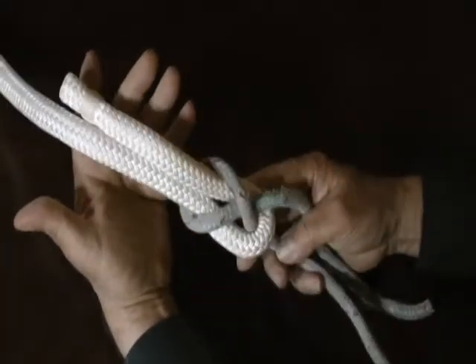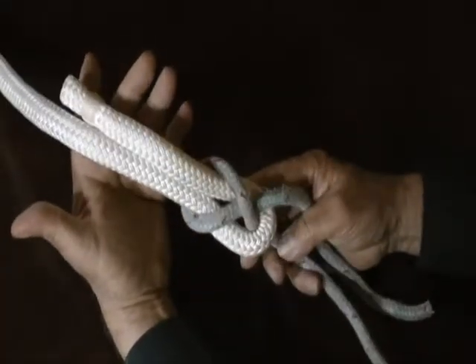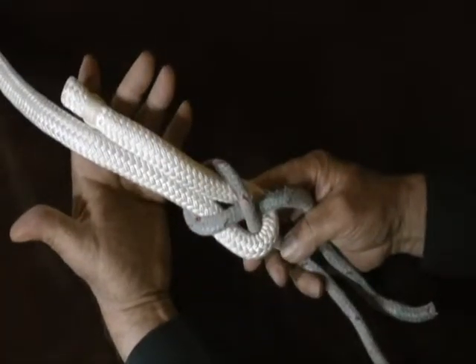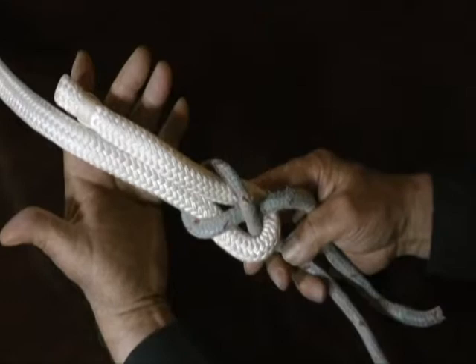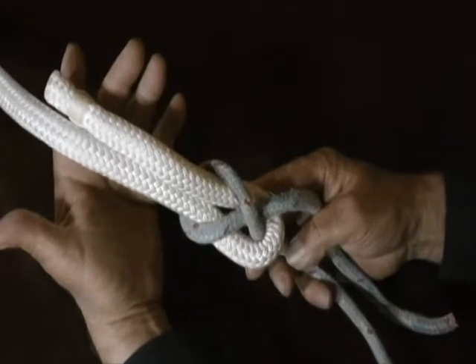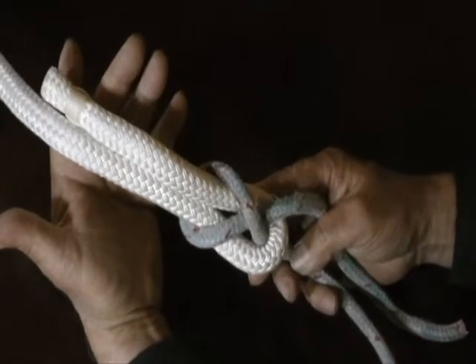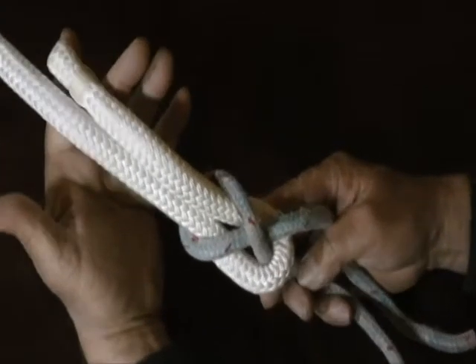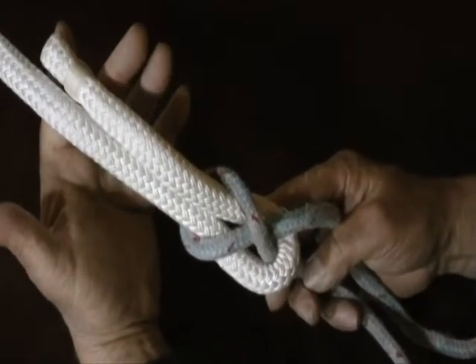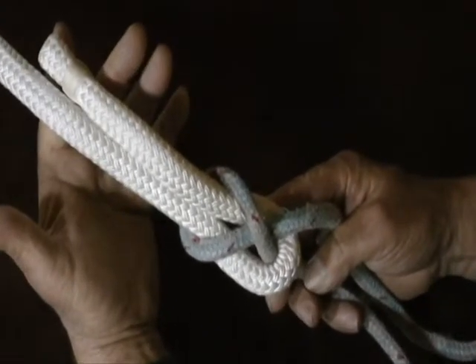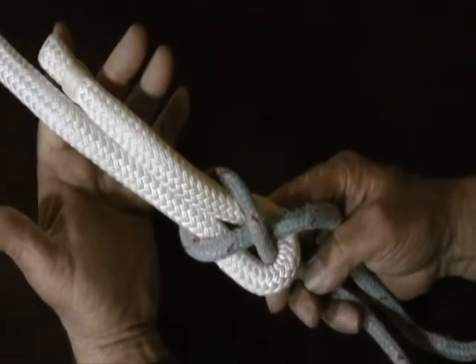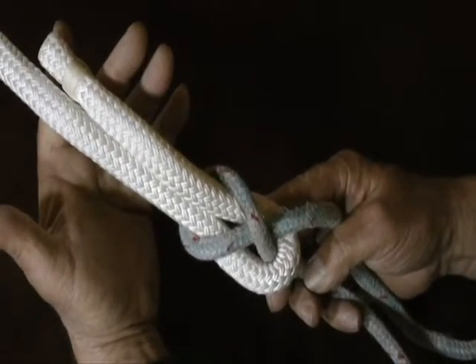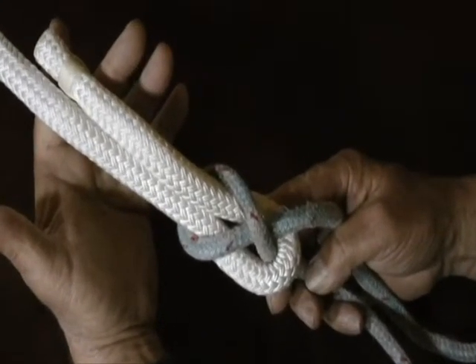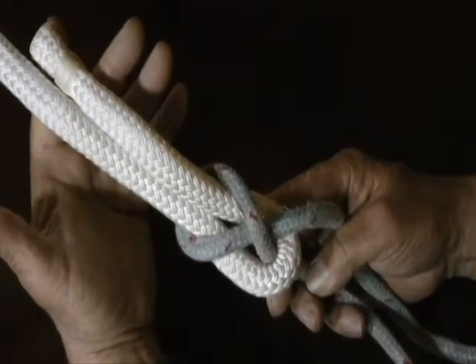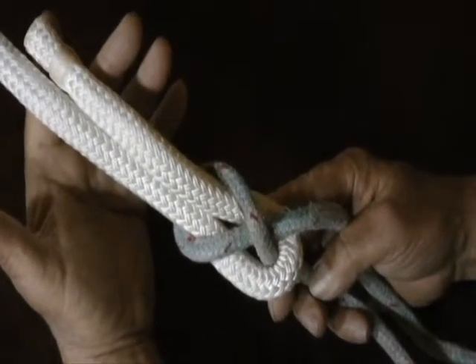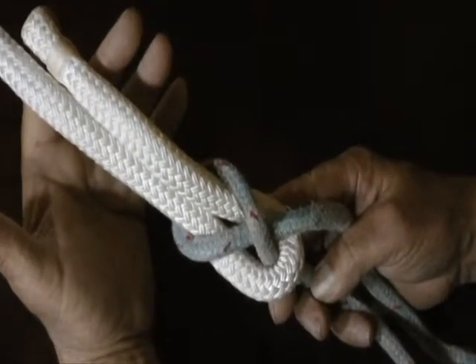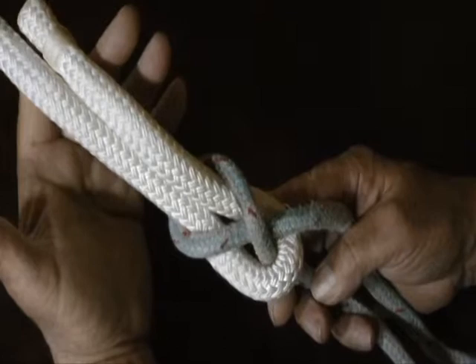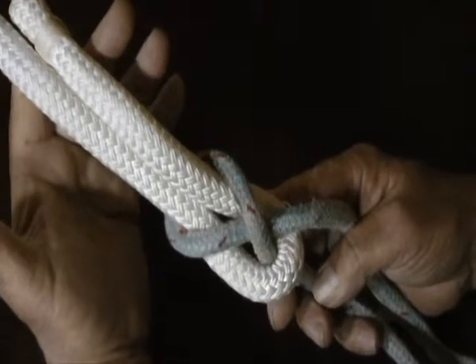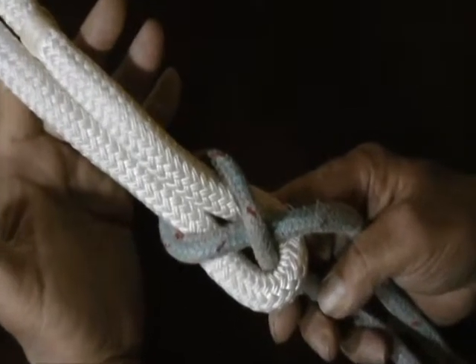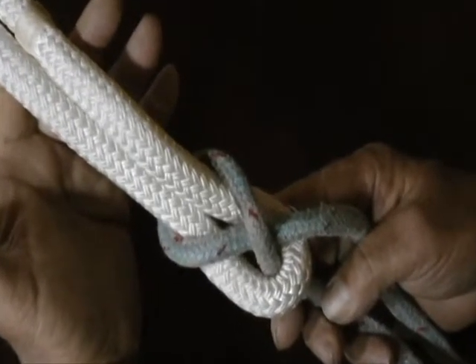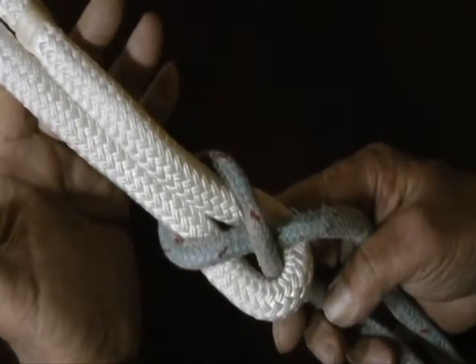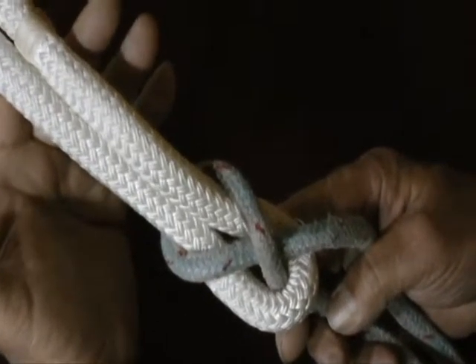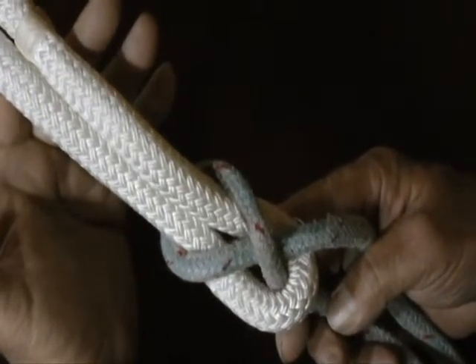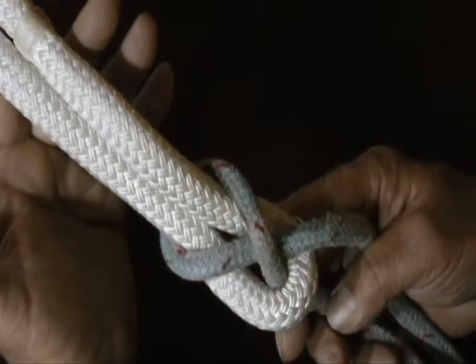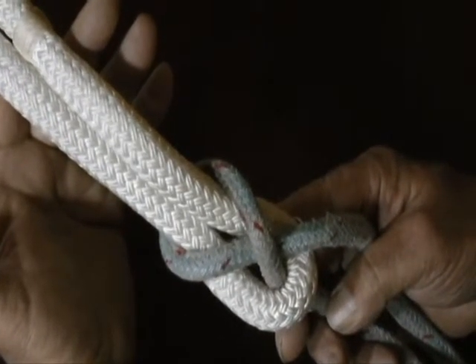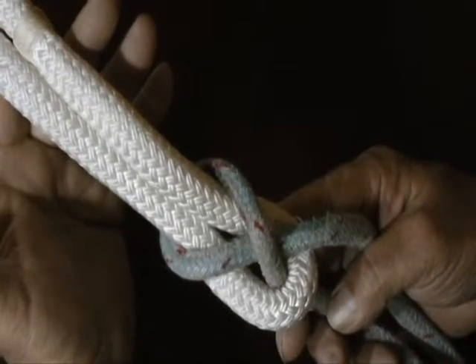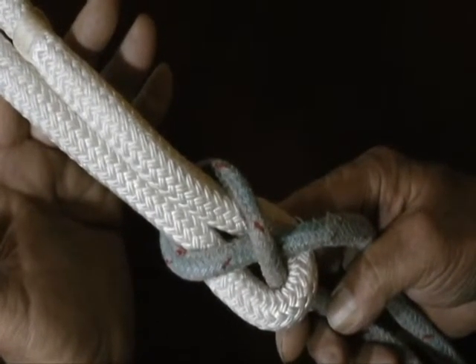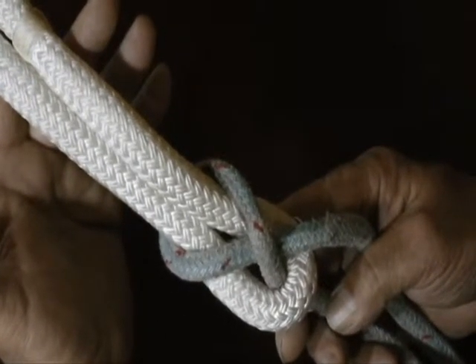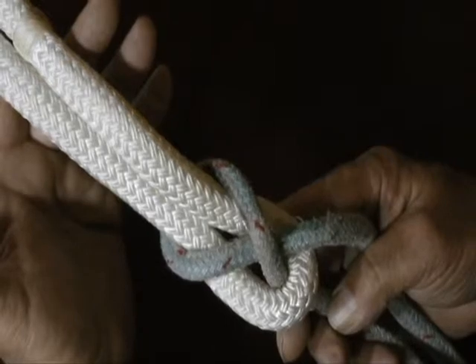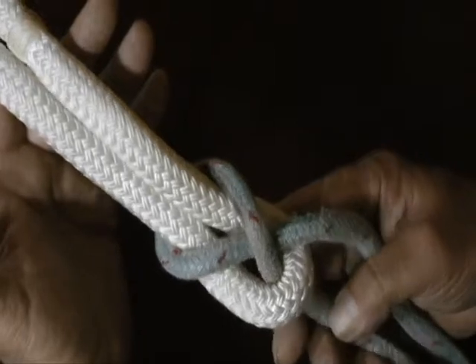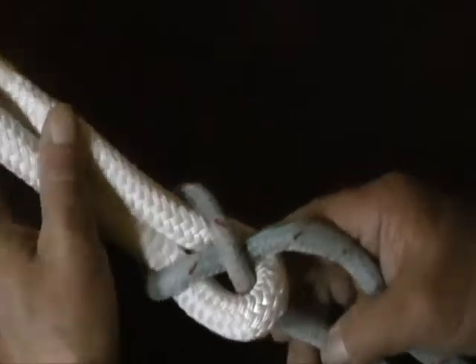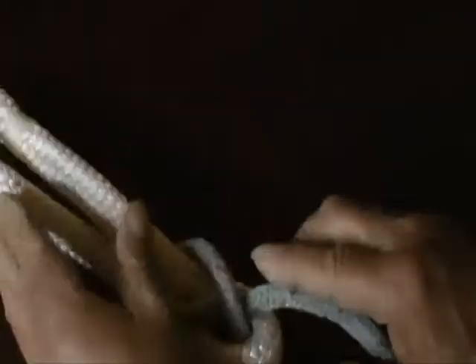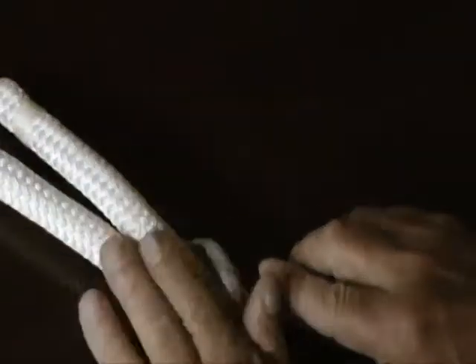It's very safe, very secure. It will not slip. It will not bind. And it's about the easiest way to join two pieces of line there is. The sheet bend.